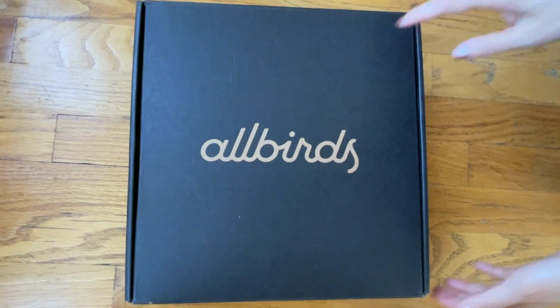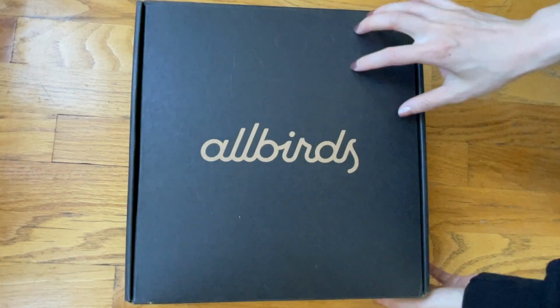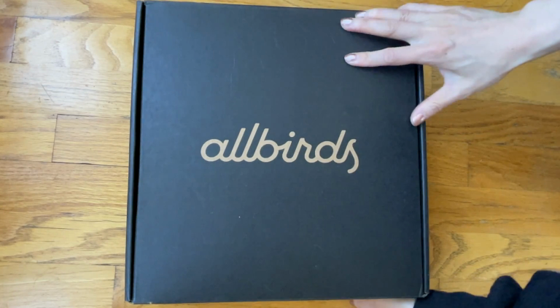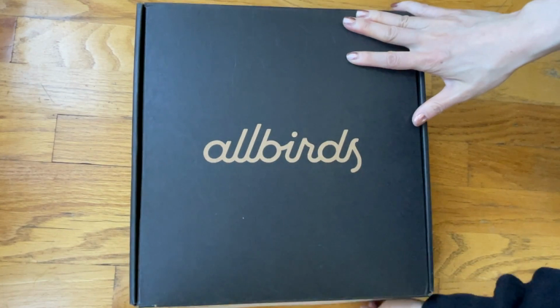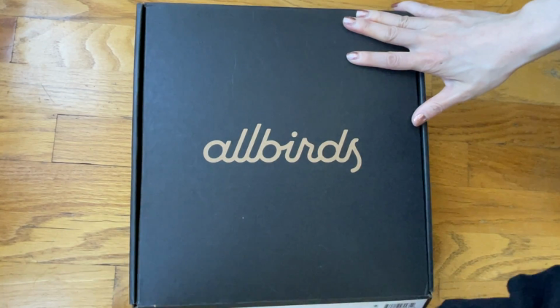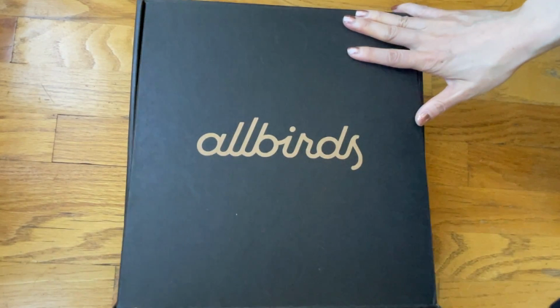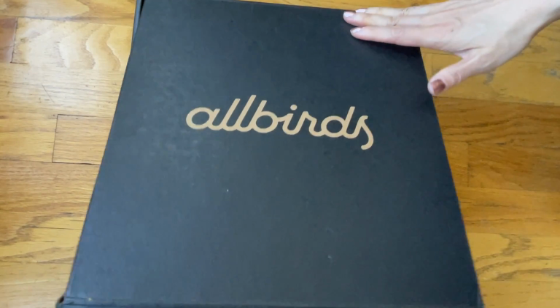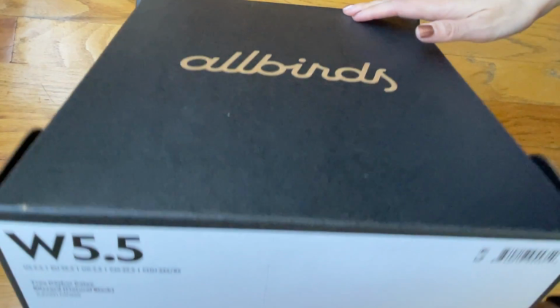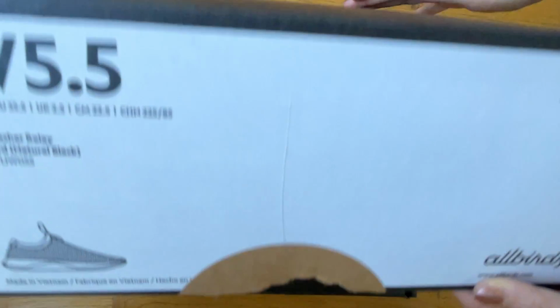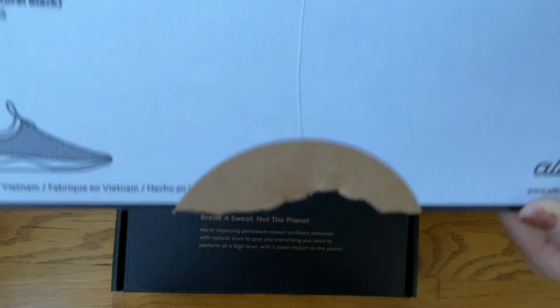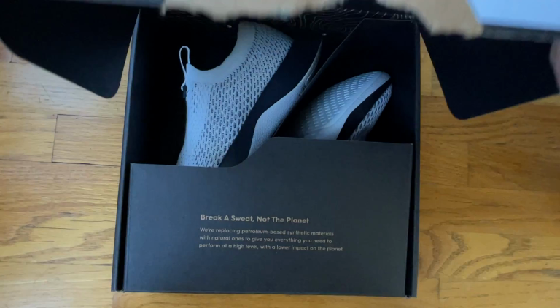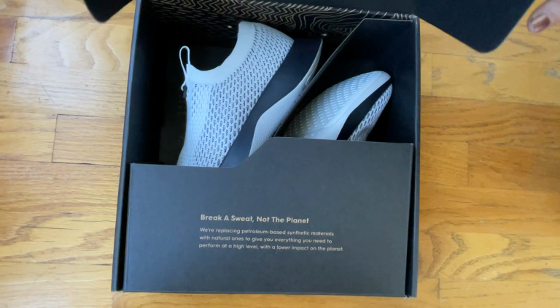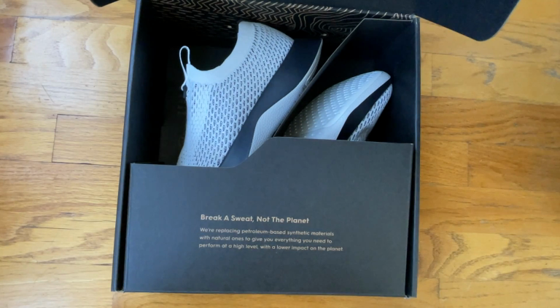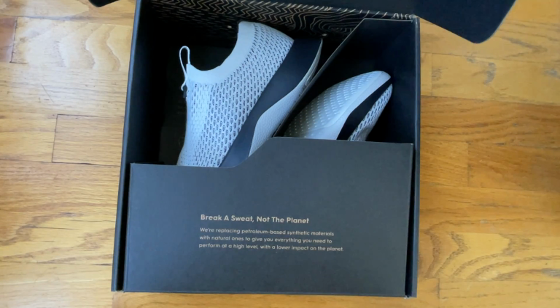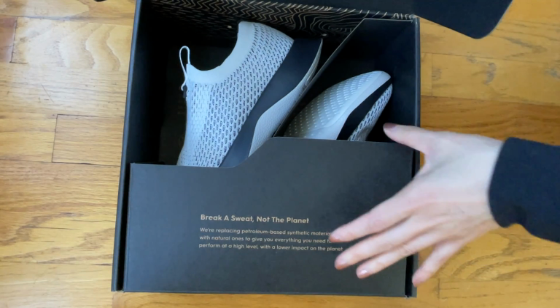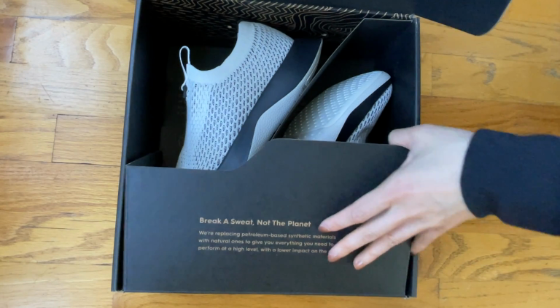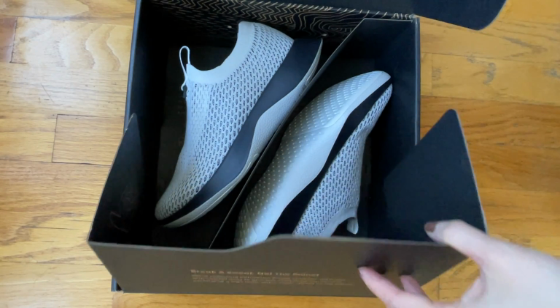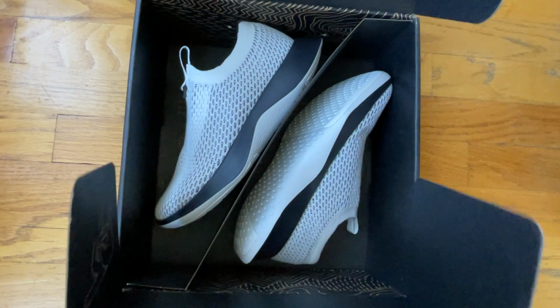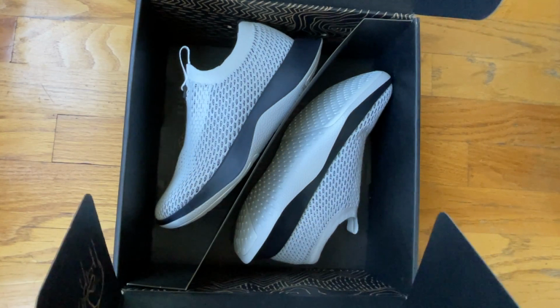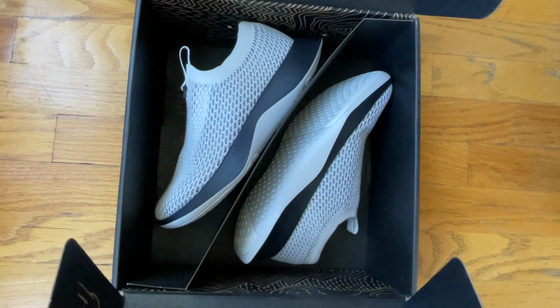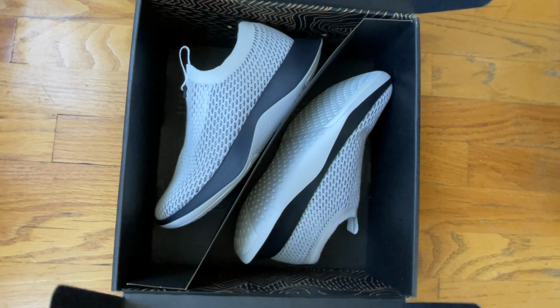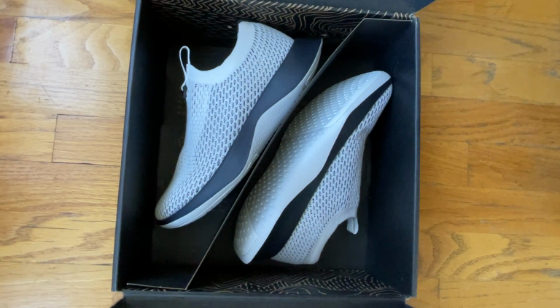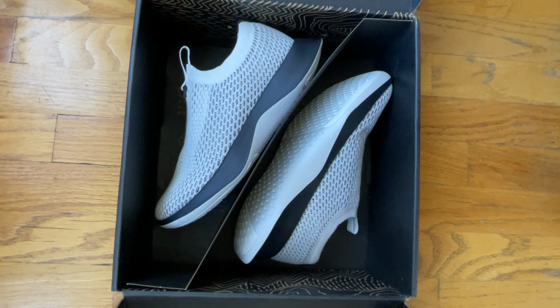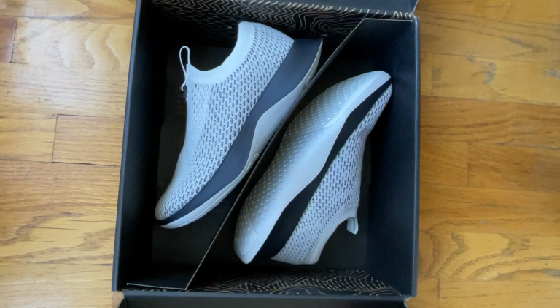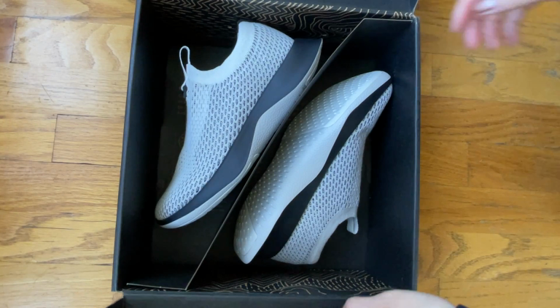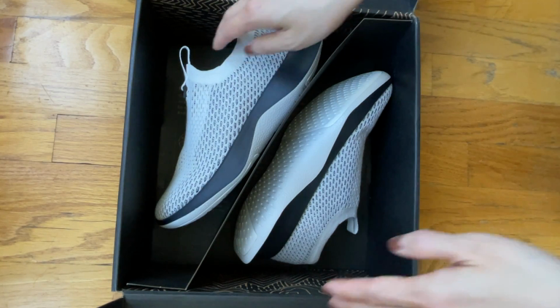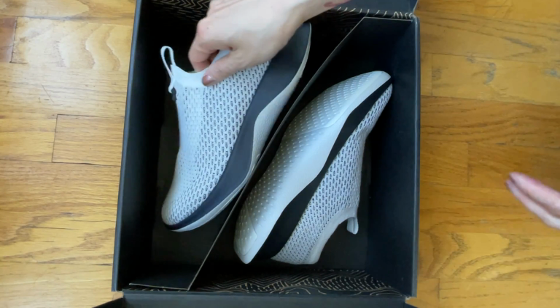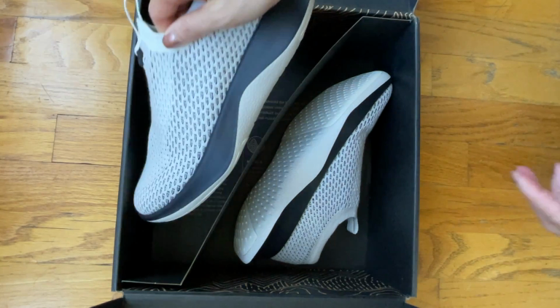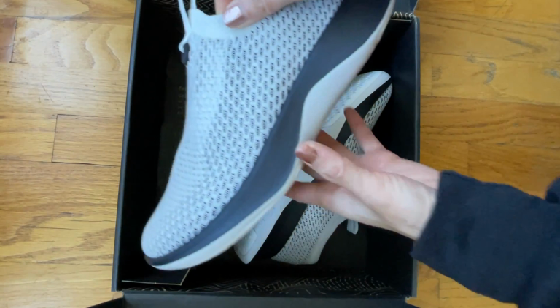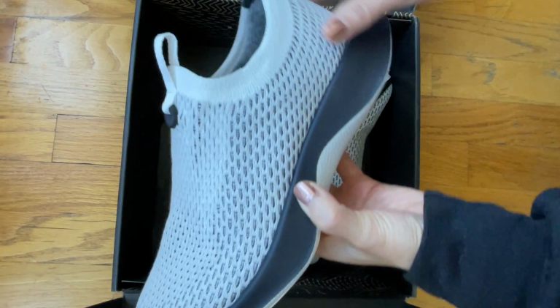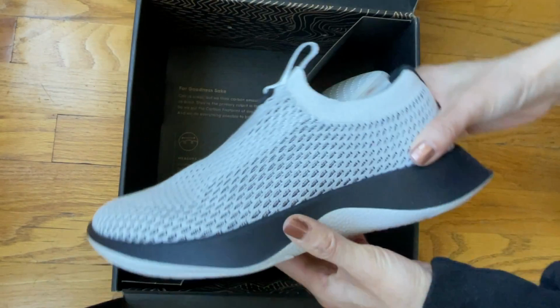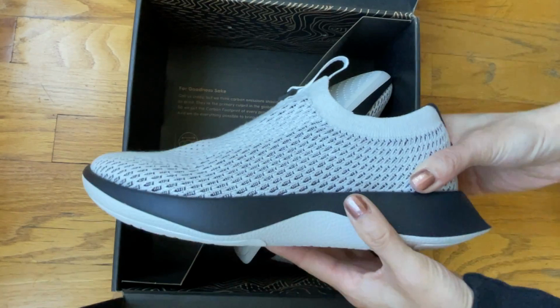I'm in New York and I just got these in from Allbirds. These are the Tree Dasher Relay. I got the Blizzard because I really like the contrasting sole here. So let's take a look.